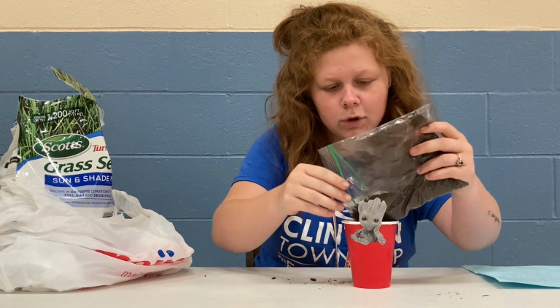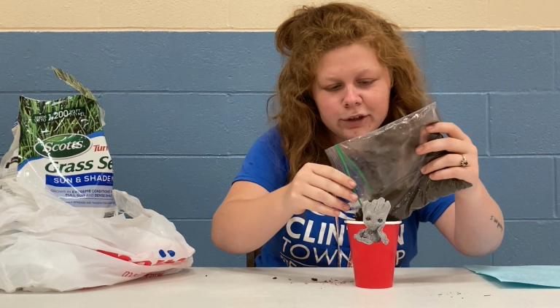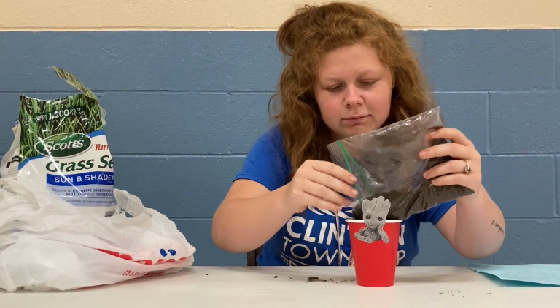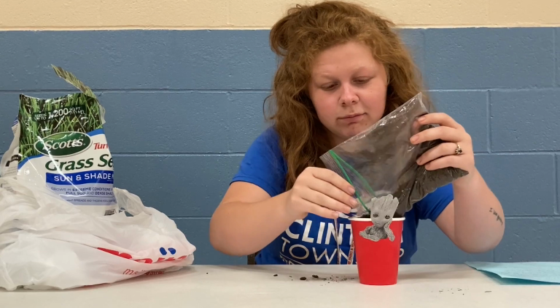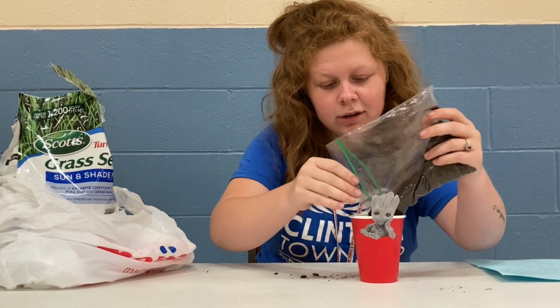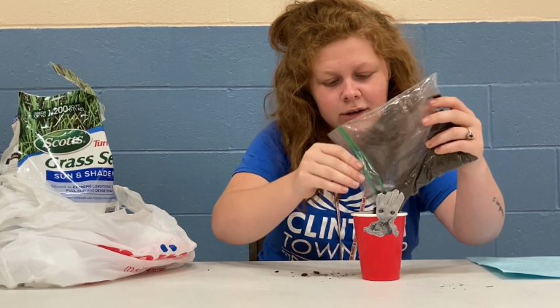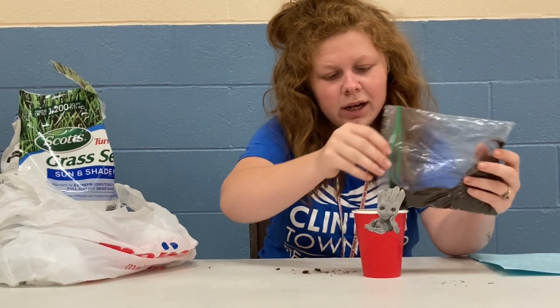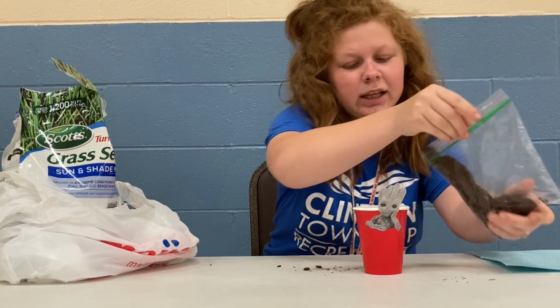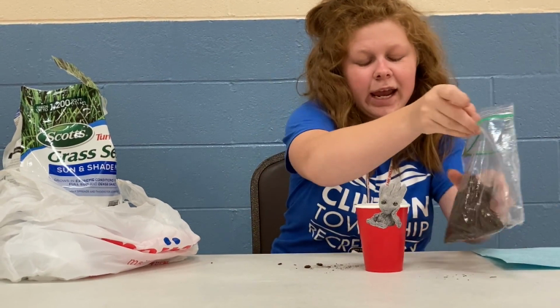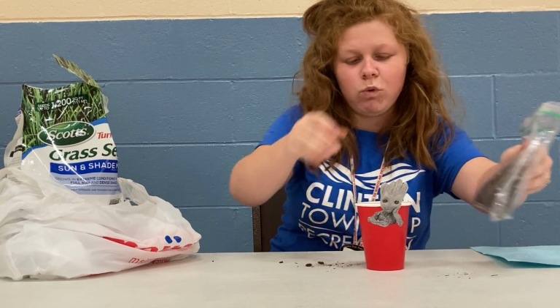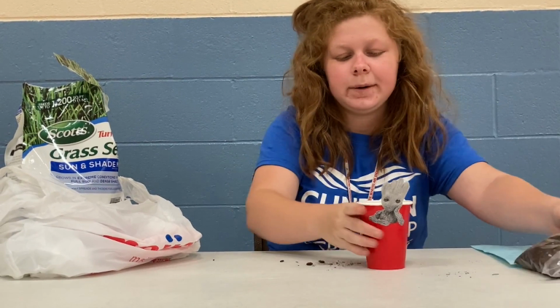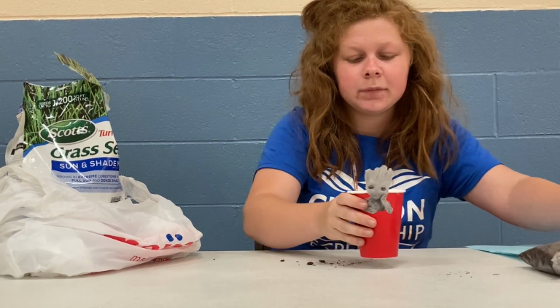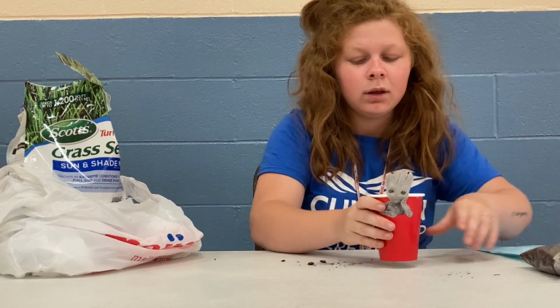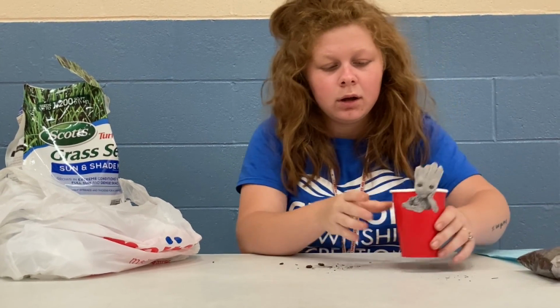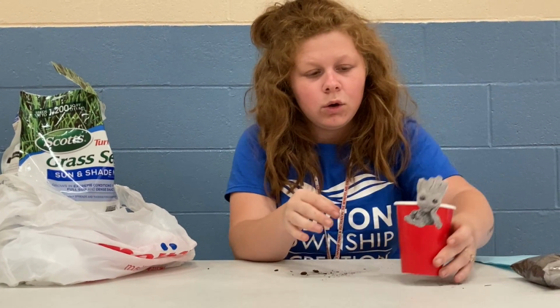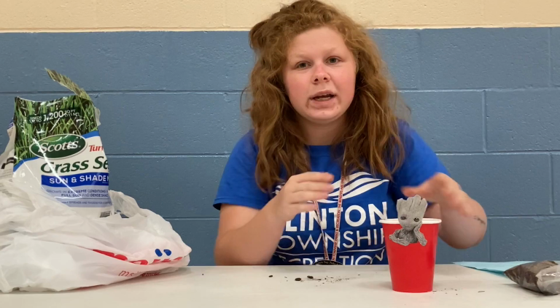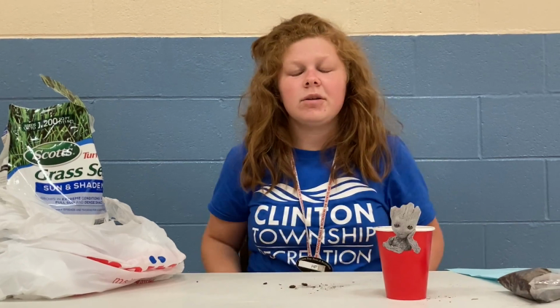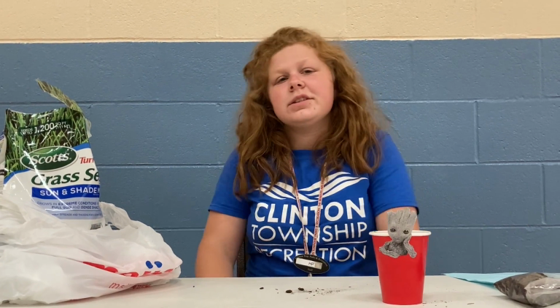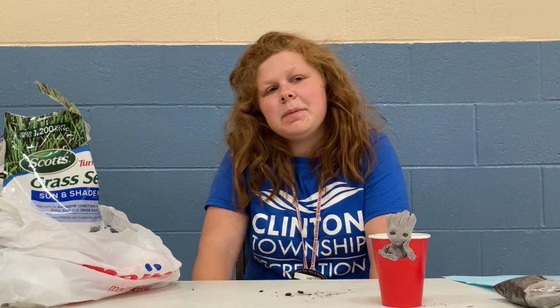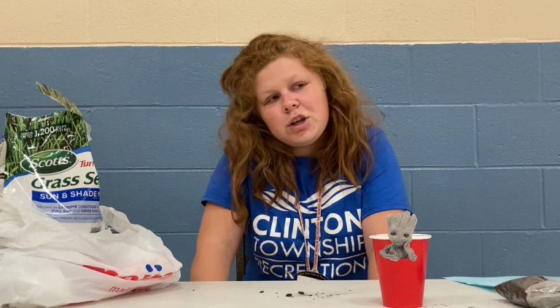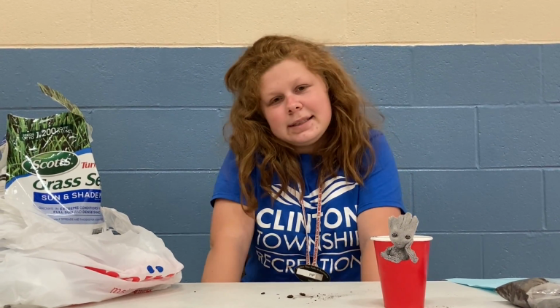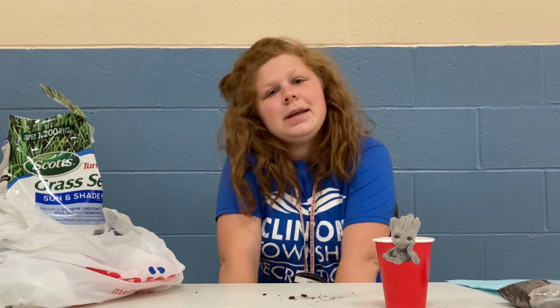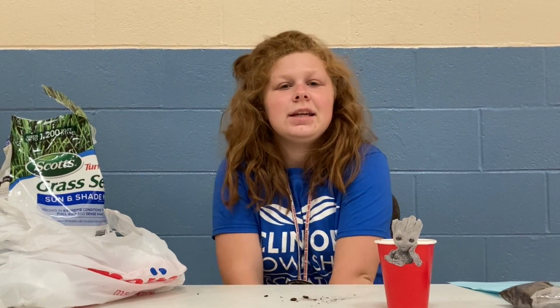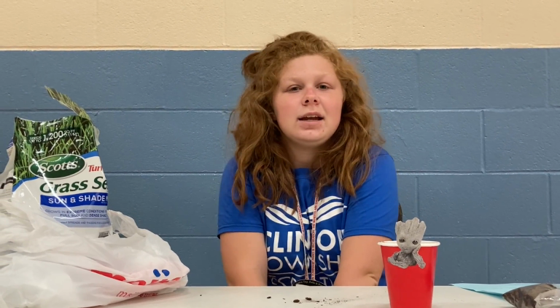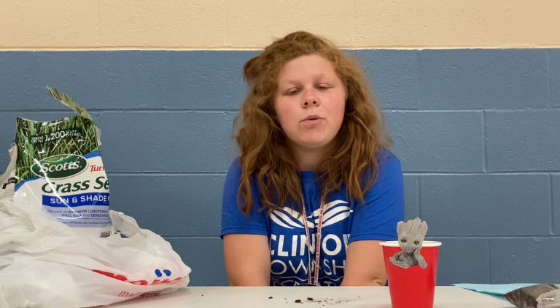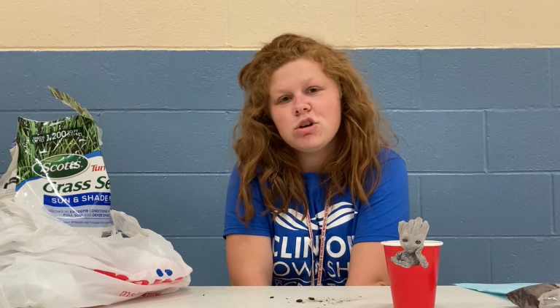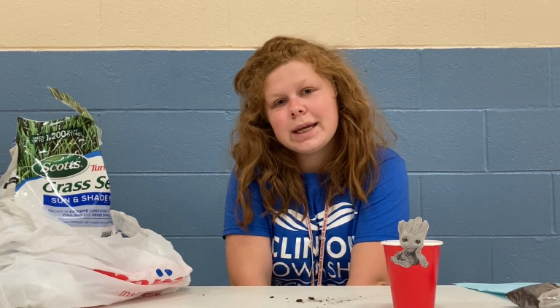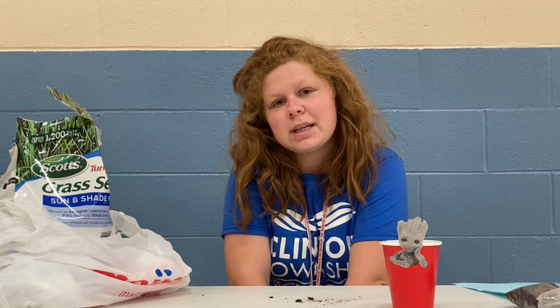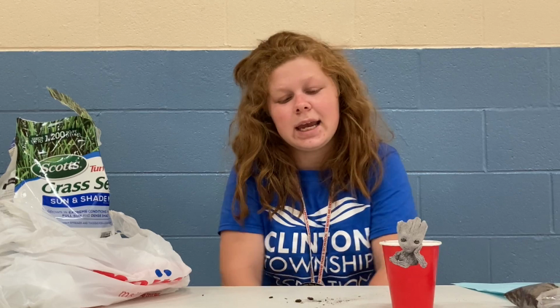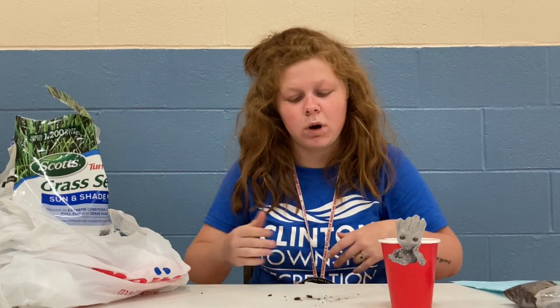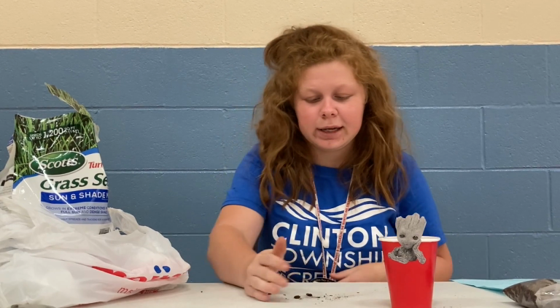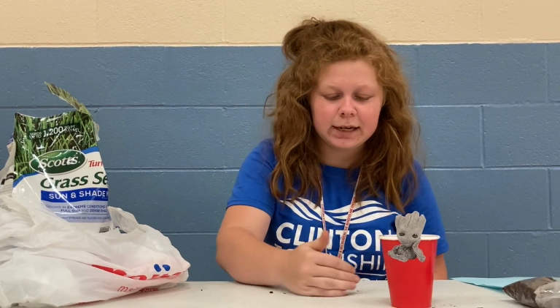There's a lot of dirt. And then you're going to add water. When you're done with this, you want to make sure you place him near a window so you can get some sunlight and water him daily.